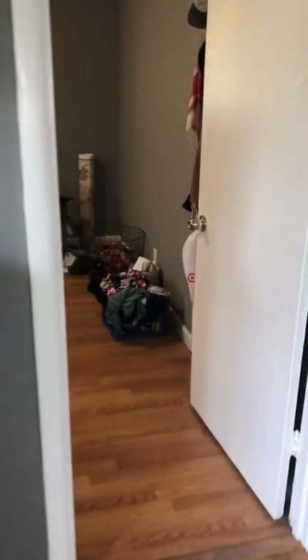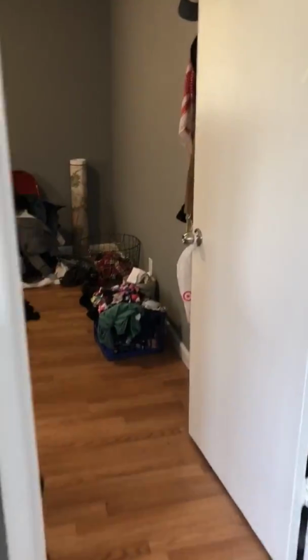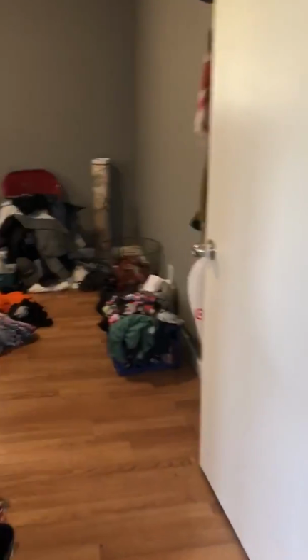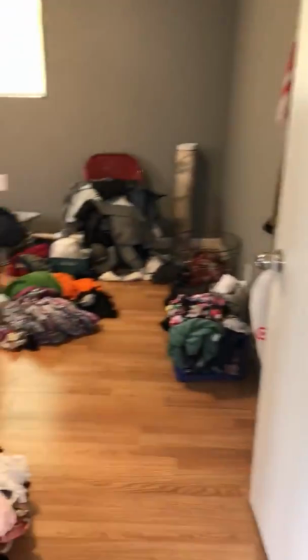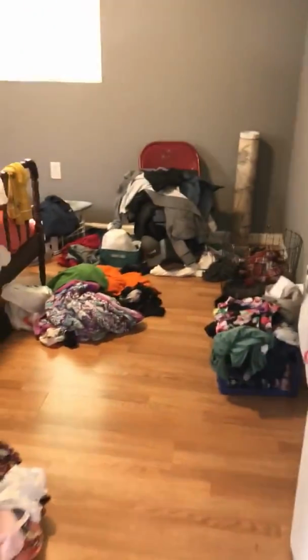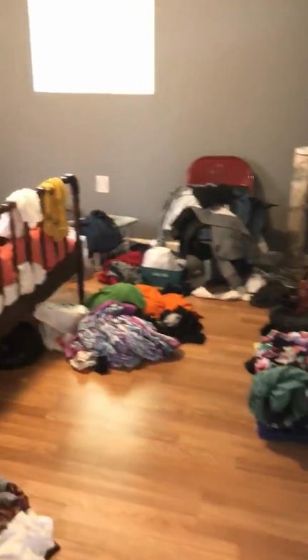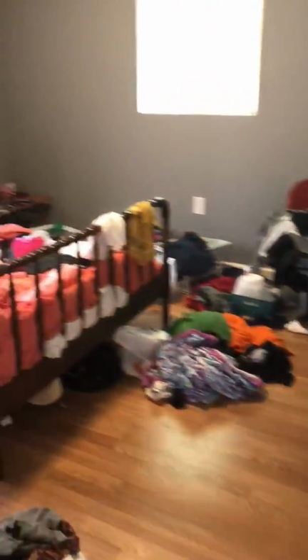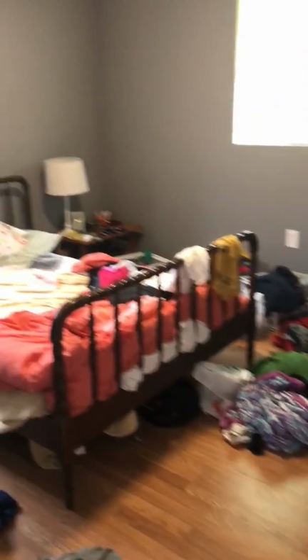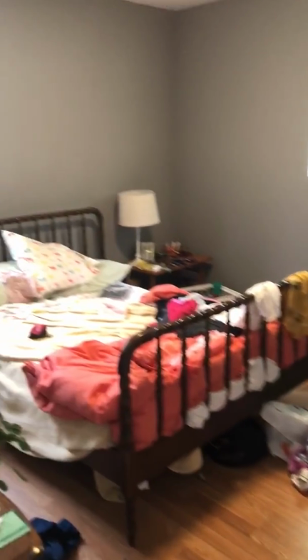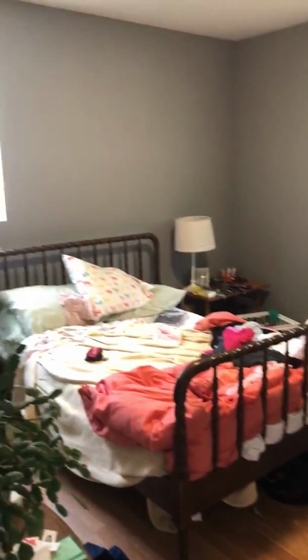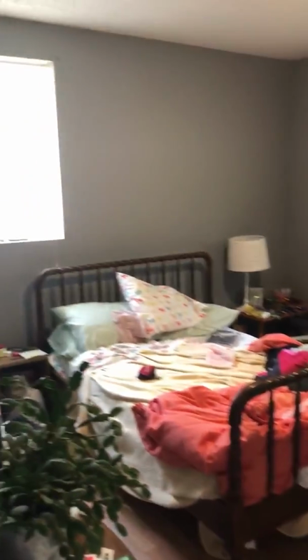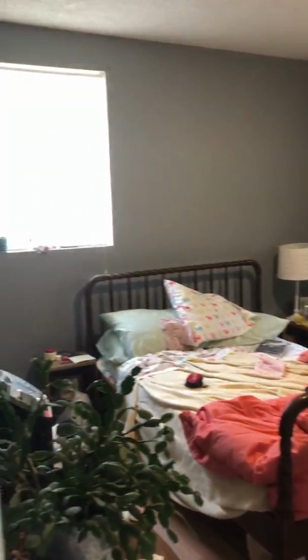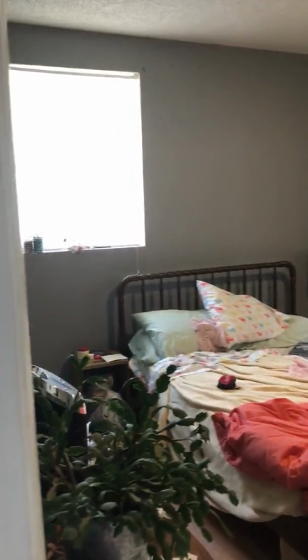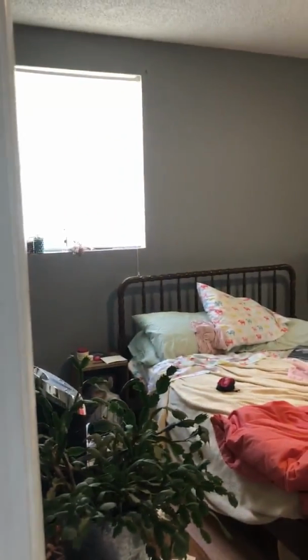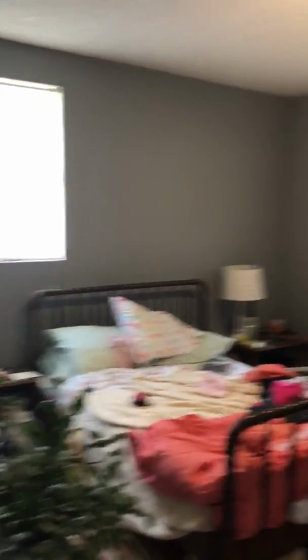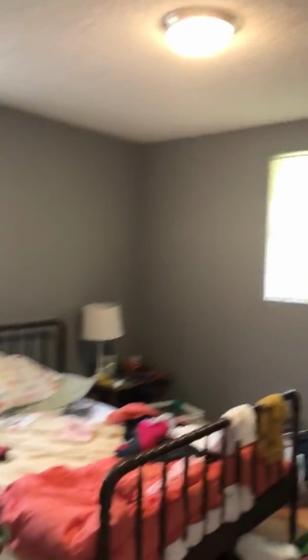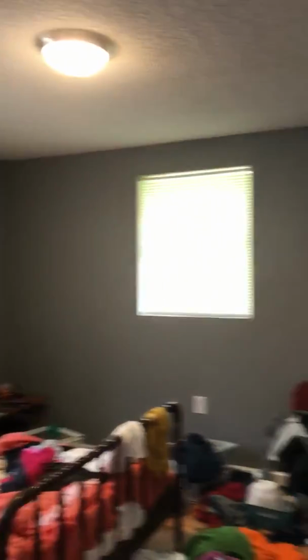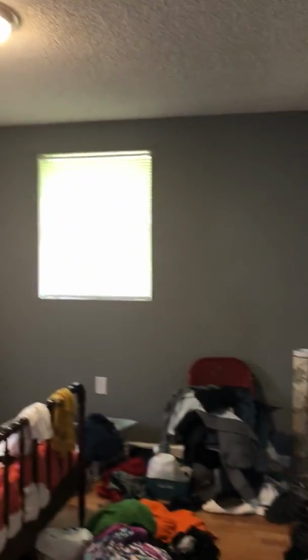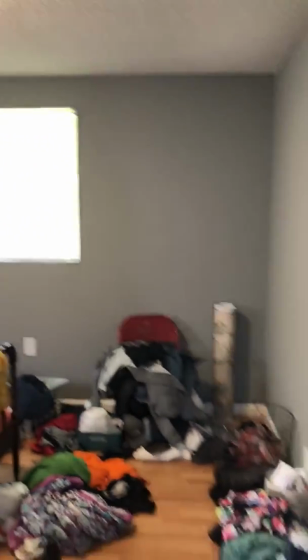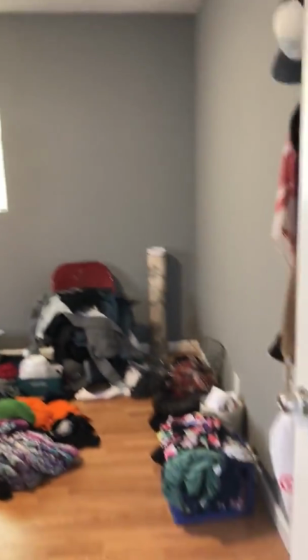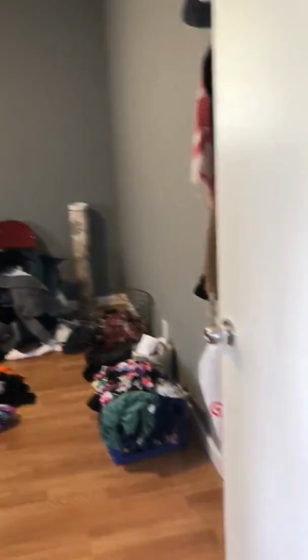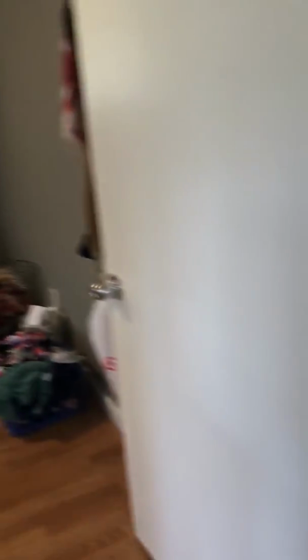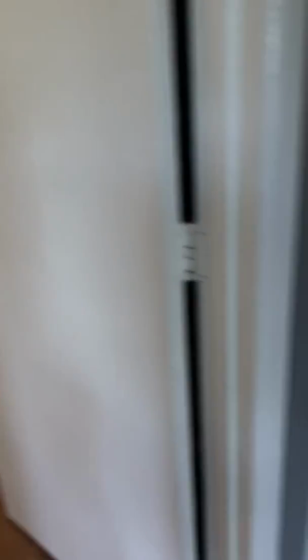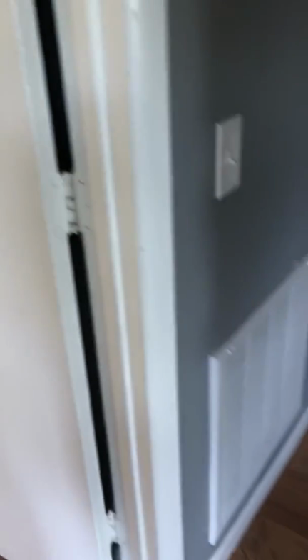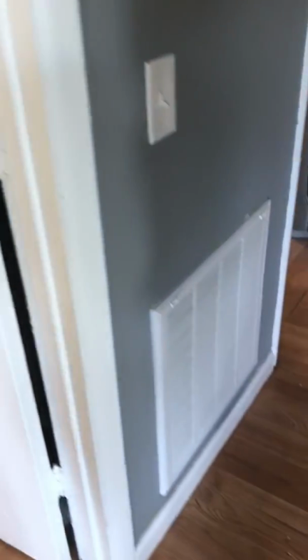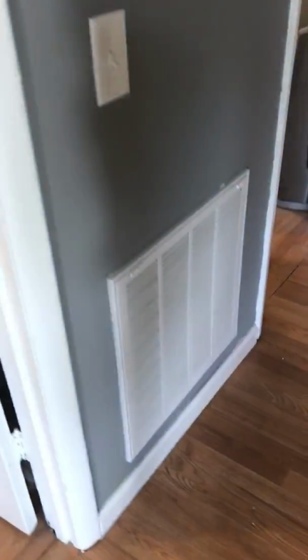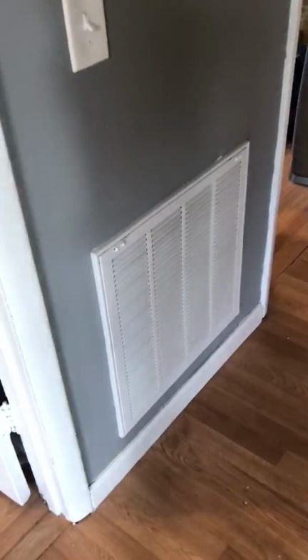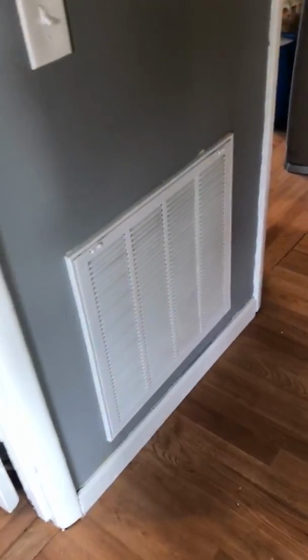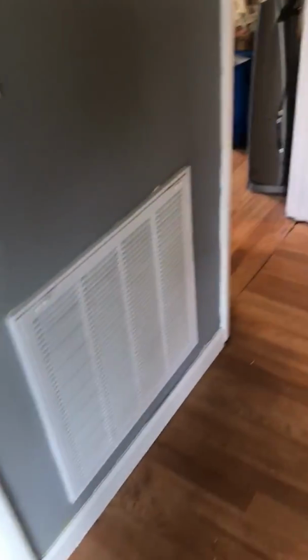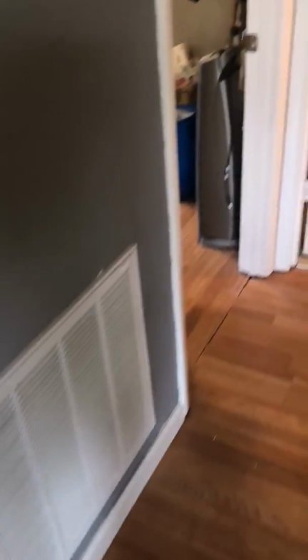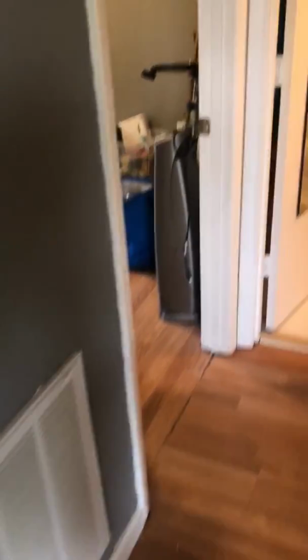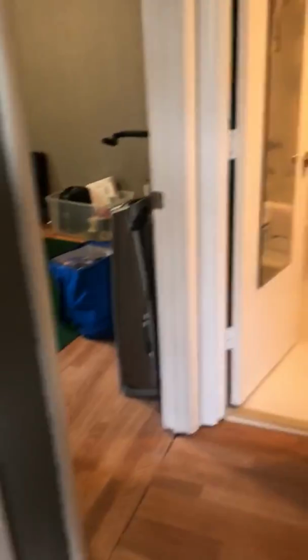Now we've got bedroom number one. Neutral colors. It does have central heat and air with a new unit.